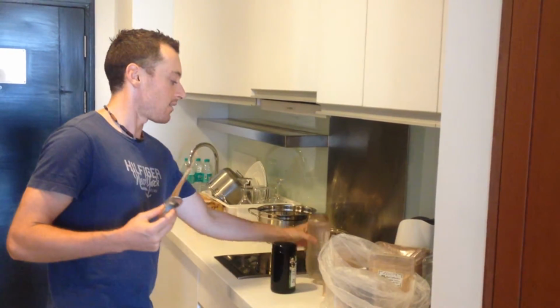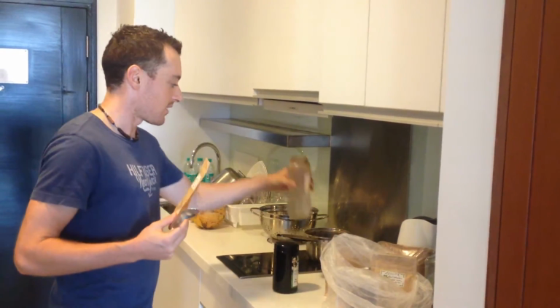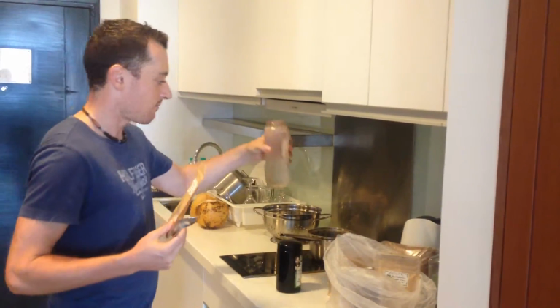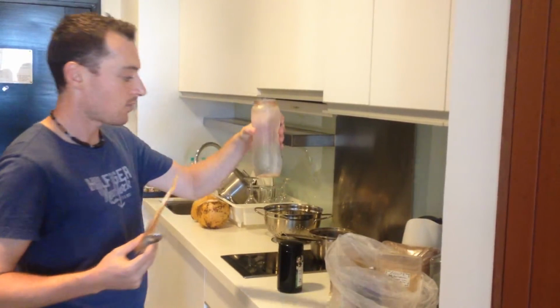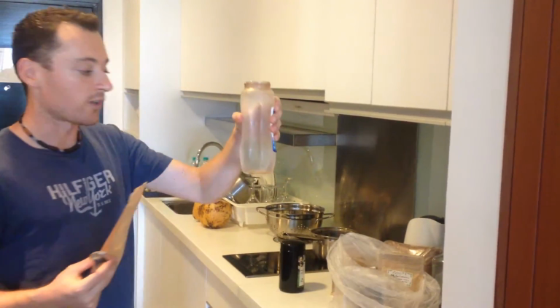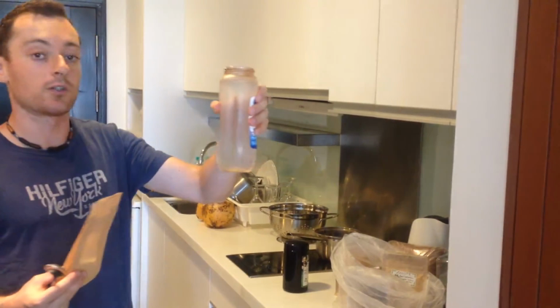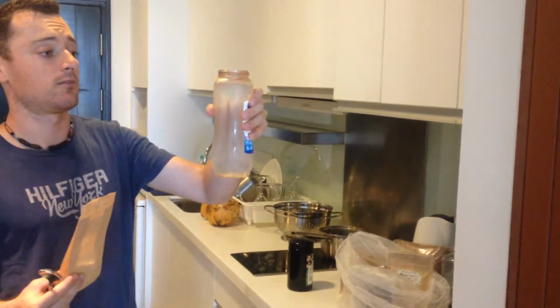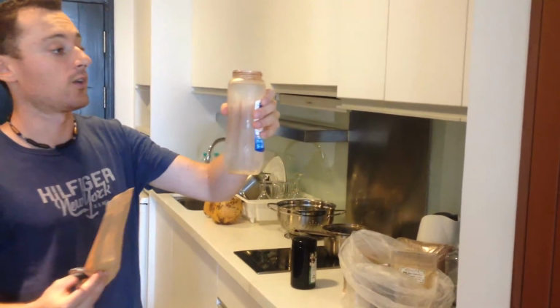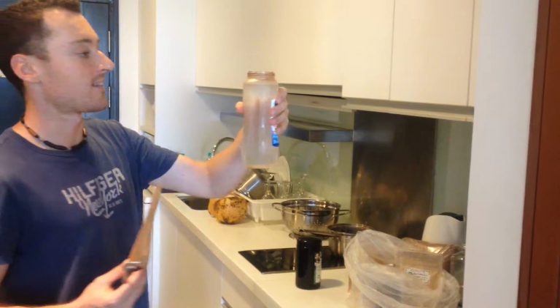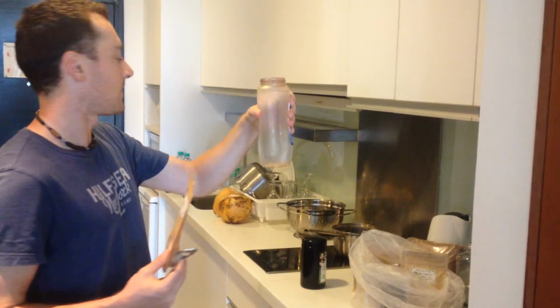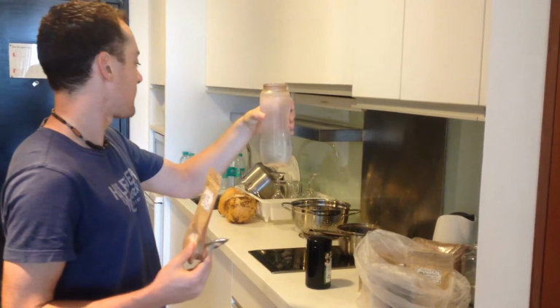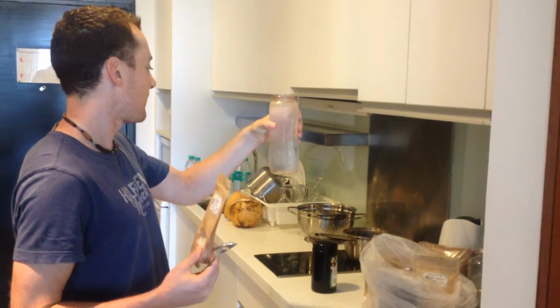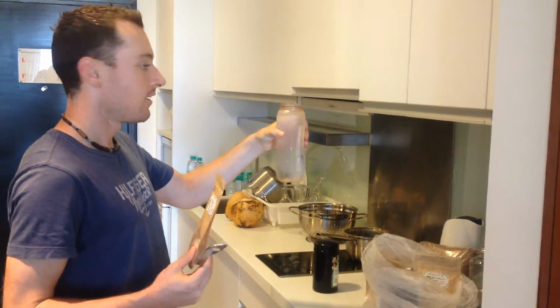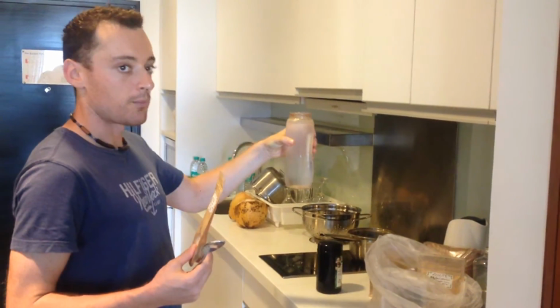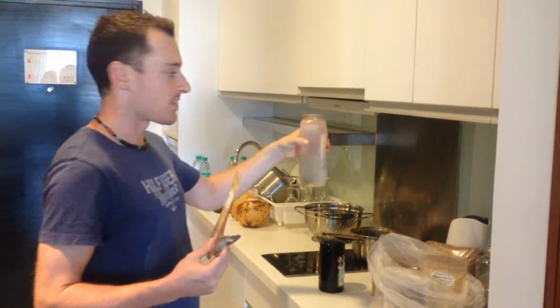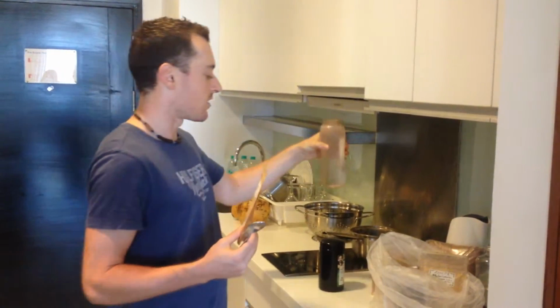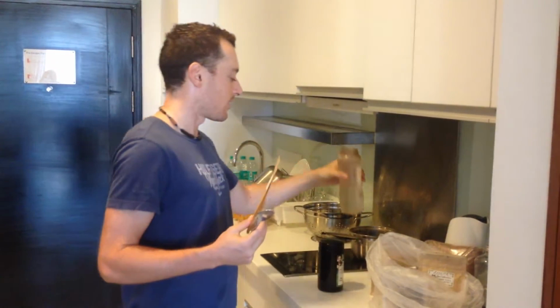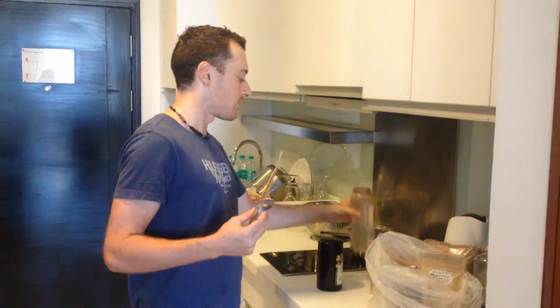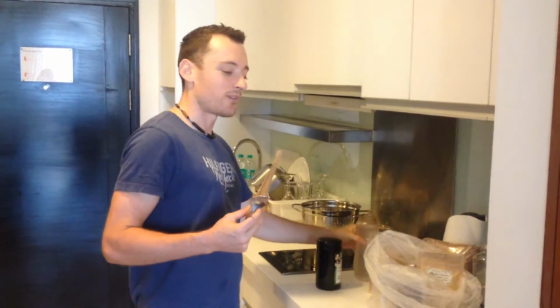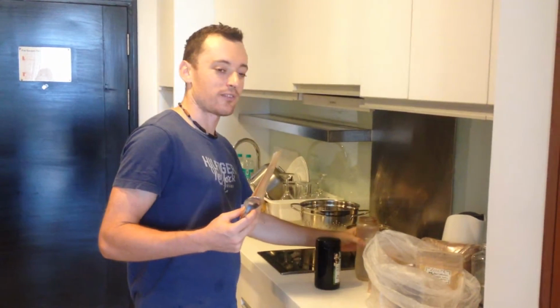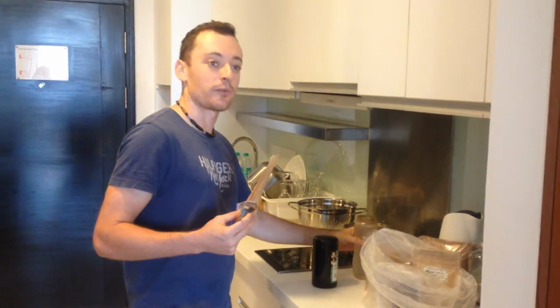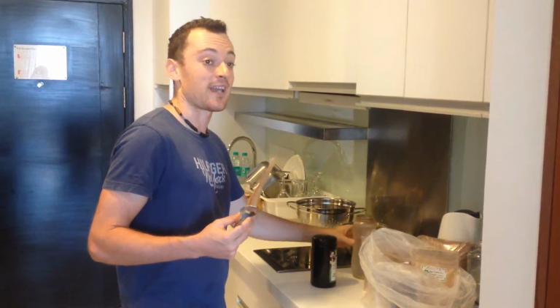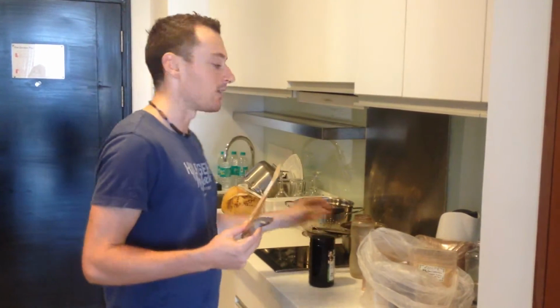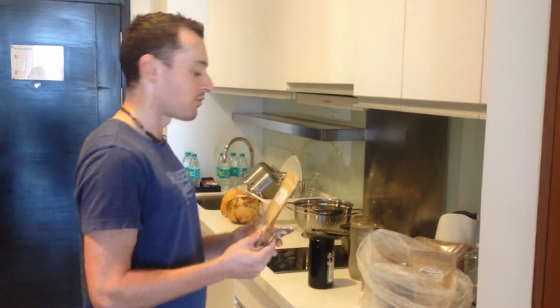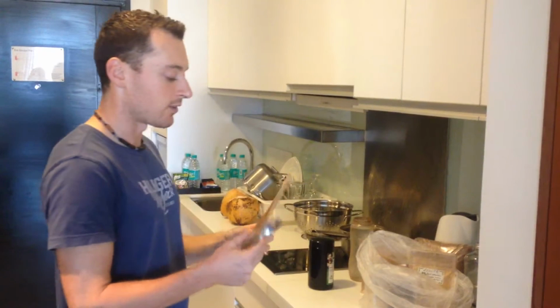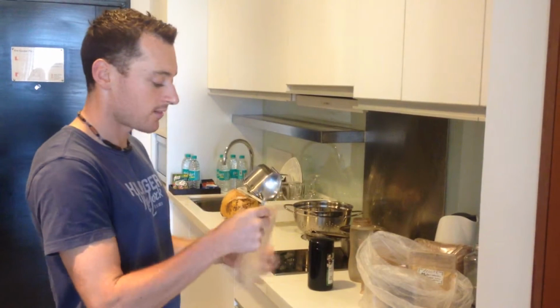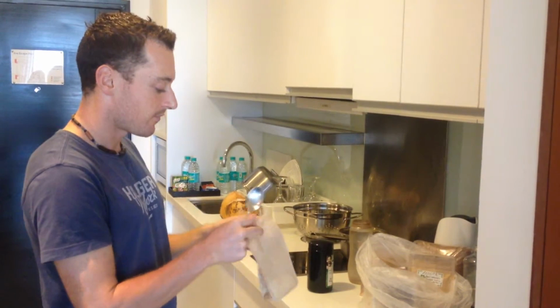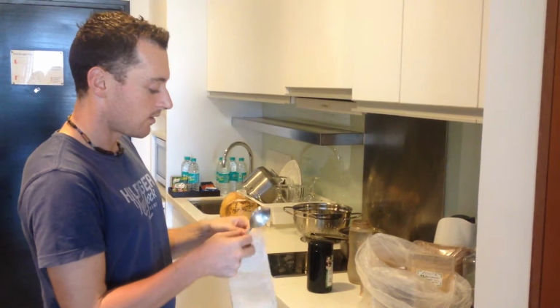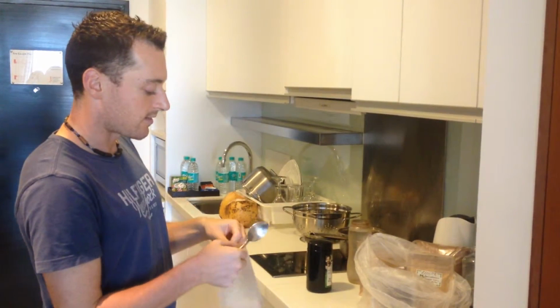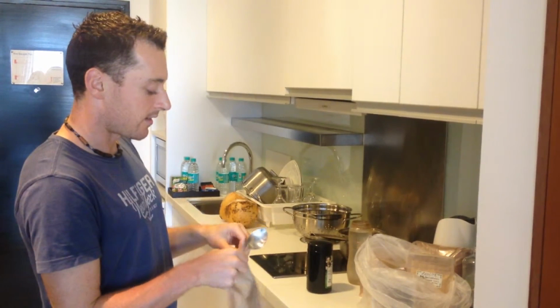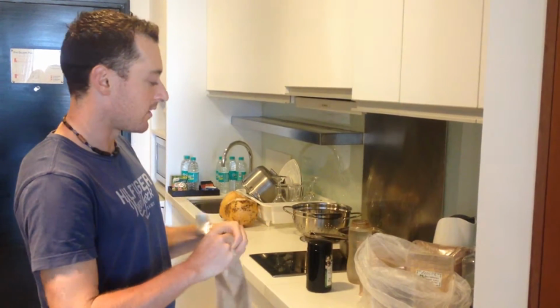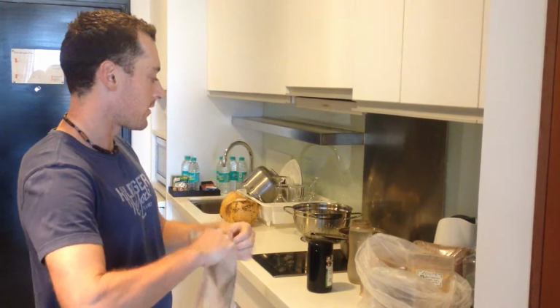I have some coconut water. We purchased — actually it was 8 coconuts for $5. I'm going to start adding up the ingredients.